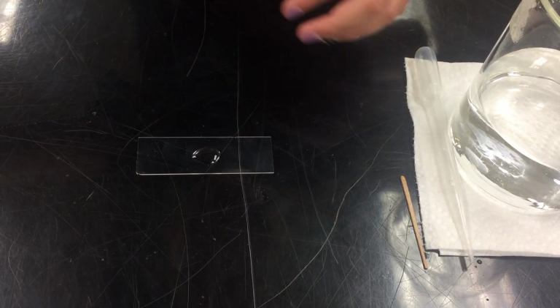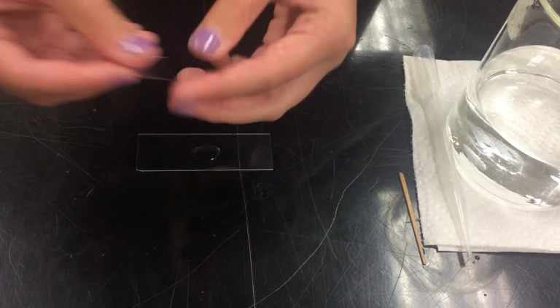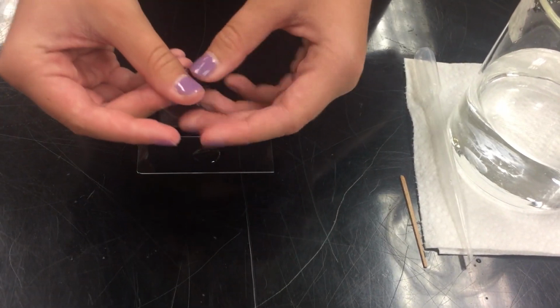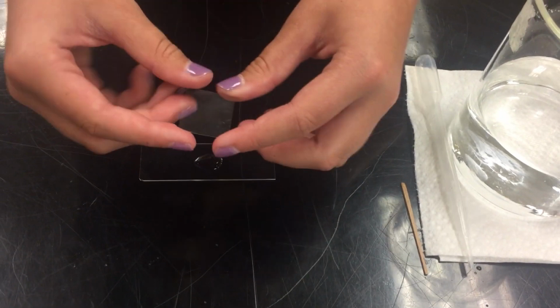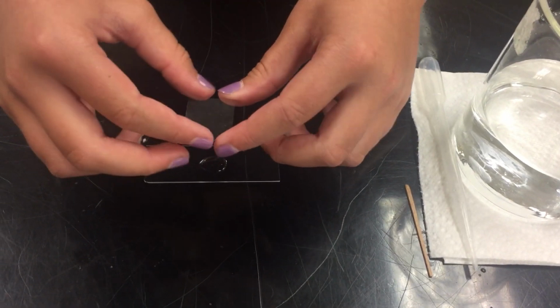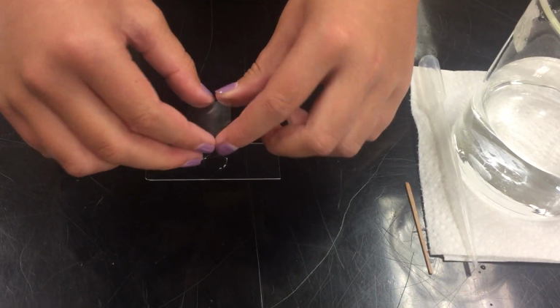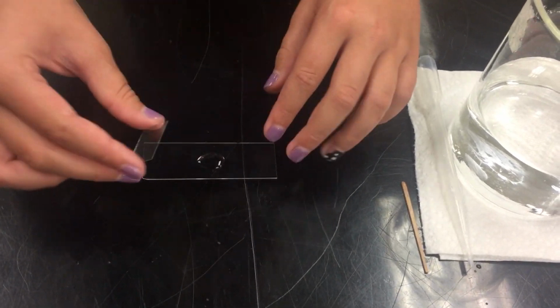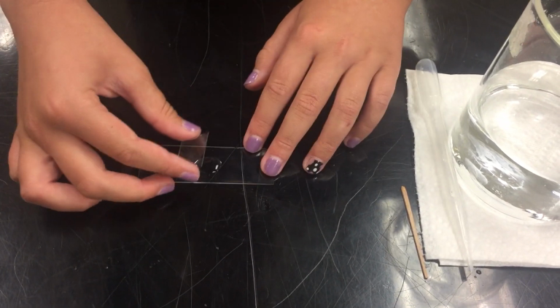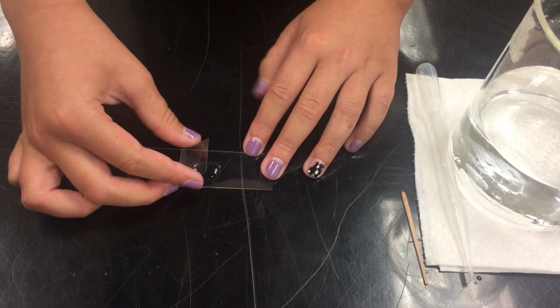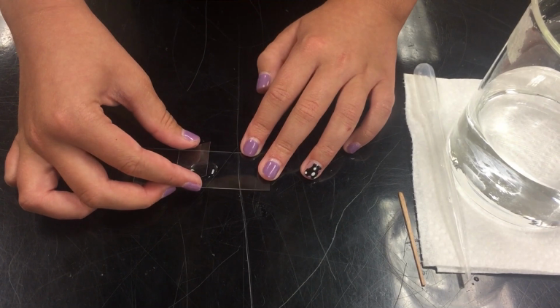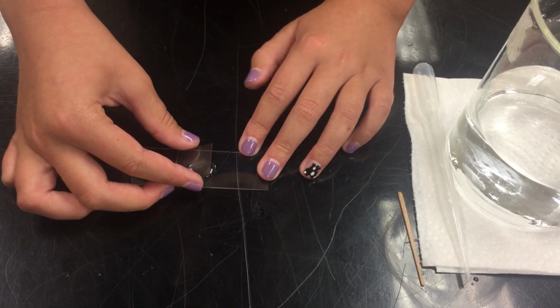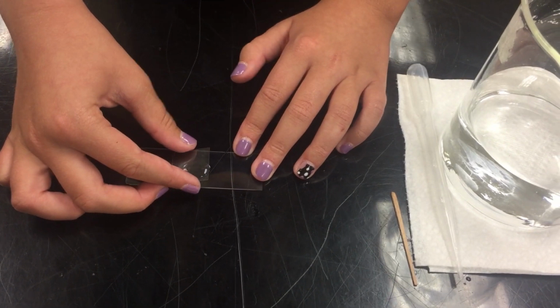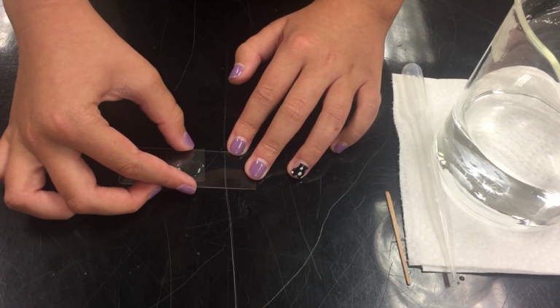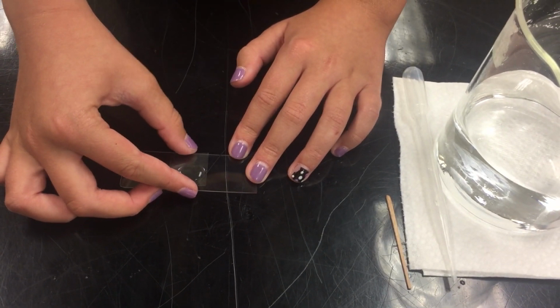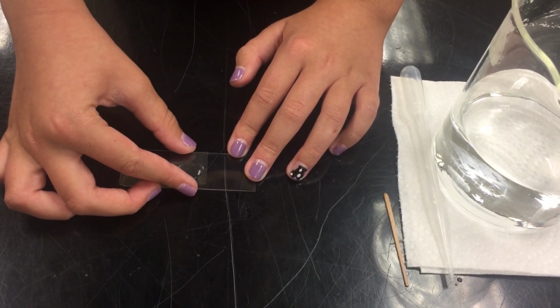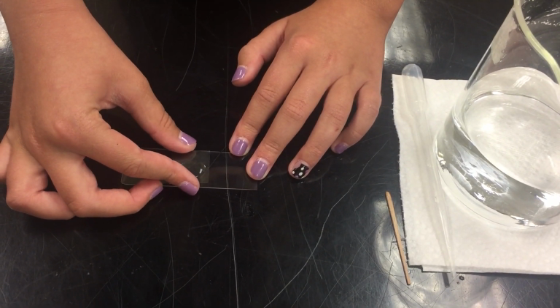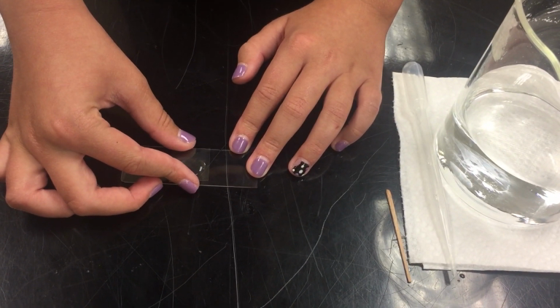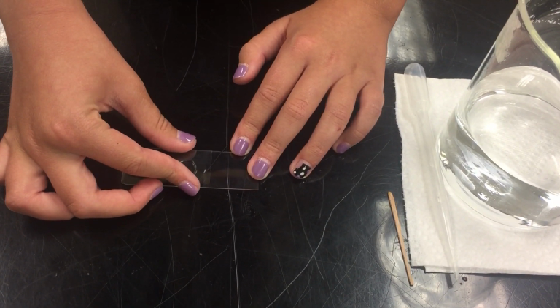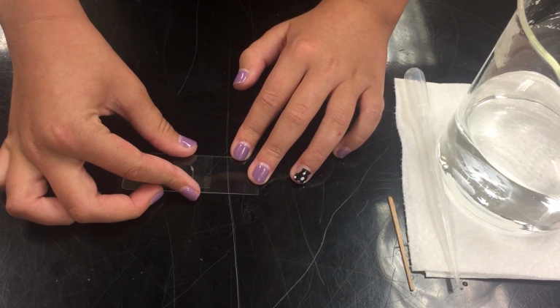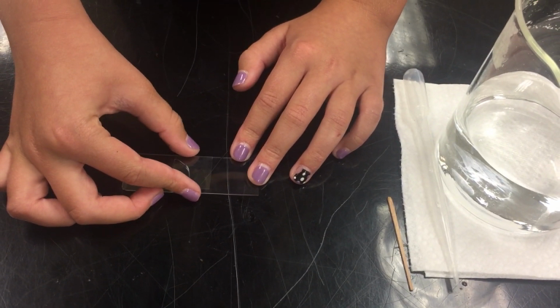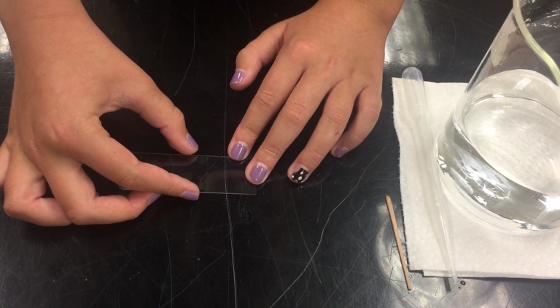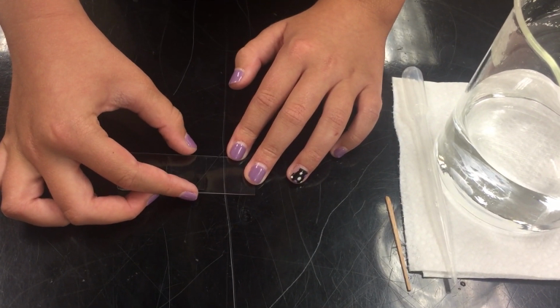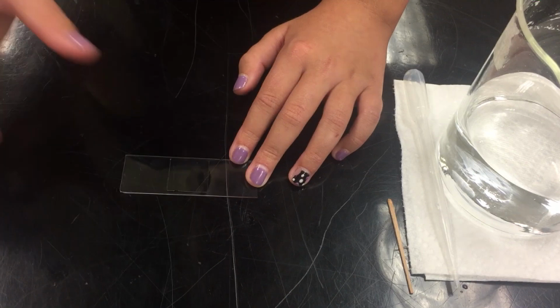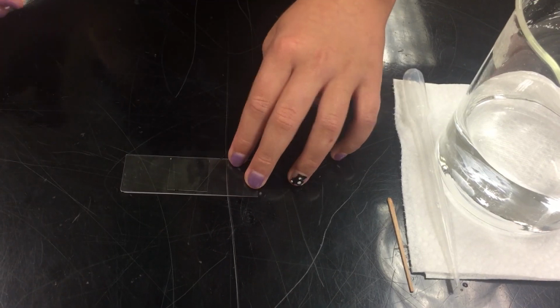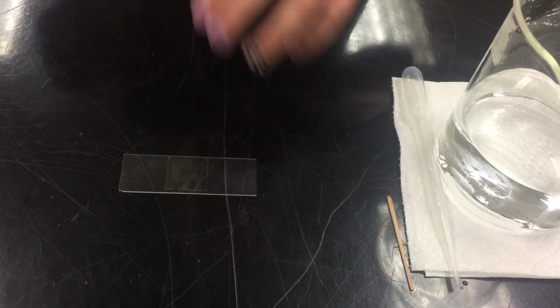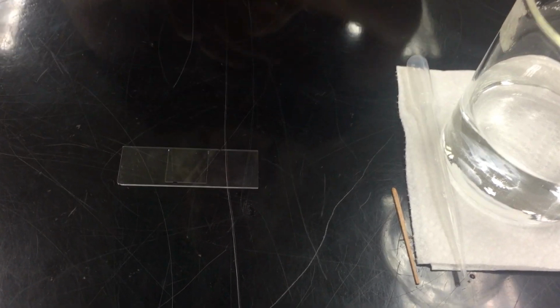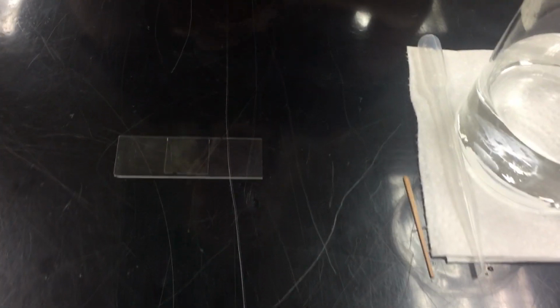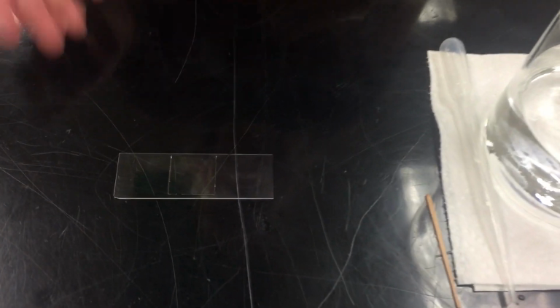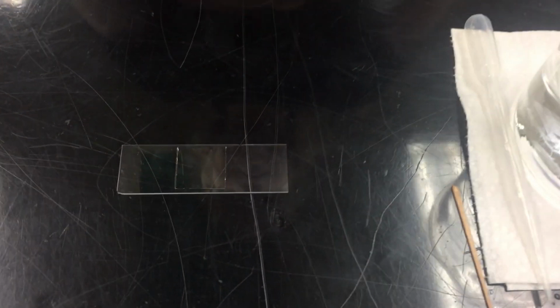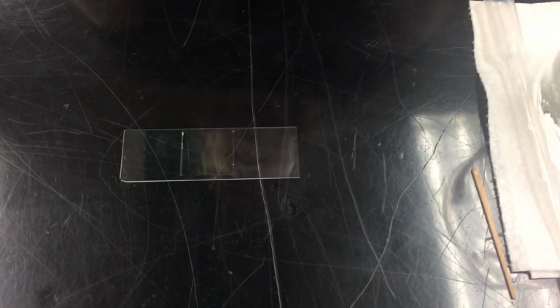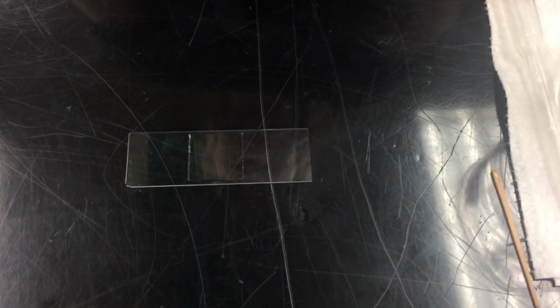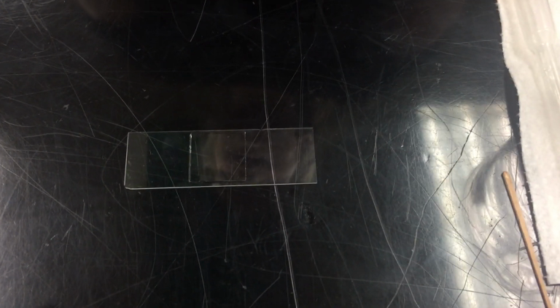Now to add your cover slip, you are going to put it on an angle and gently drop it on so you get all of the air out of one side. And that is how you make a wet mount slide.